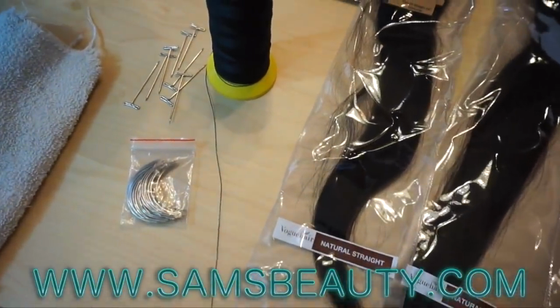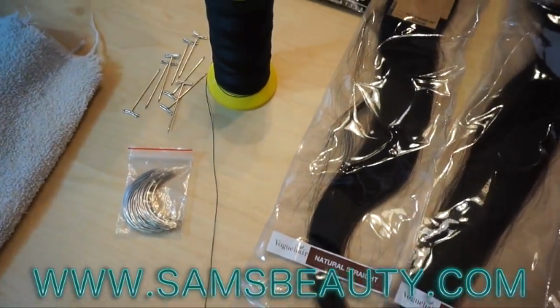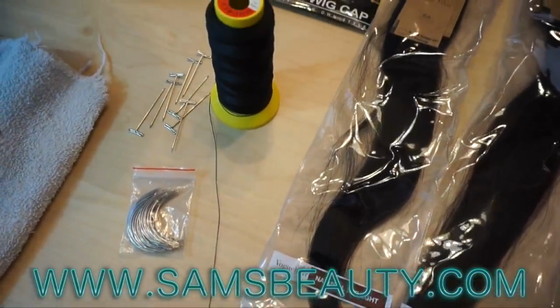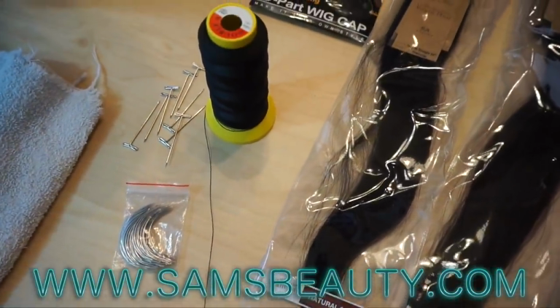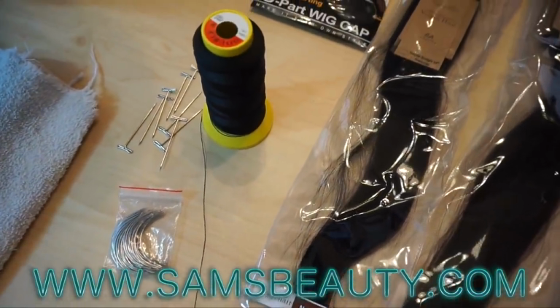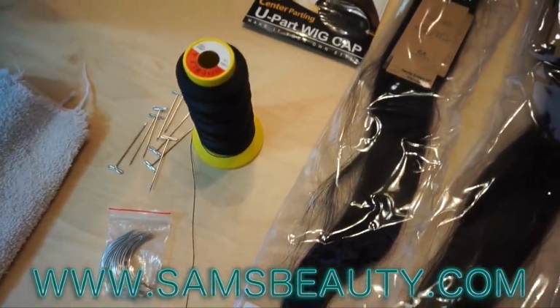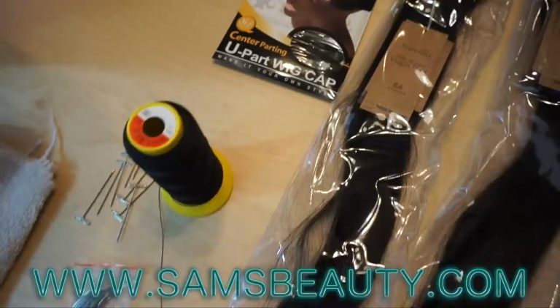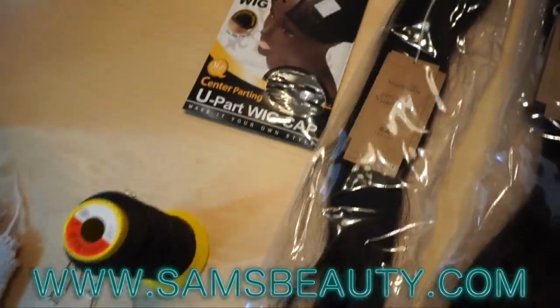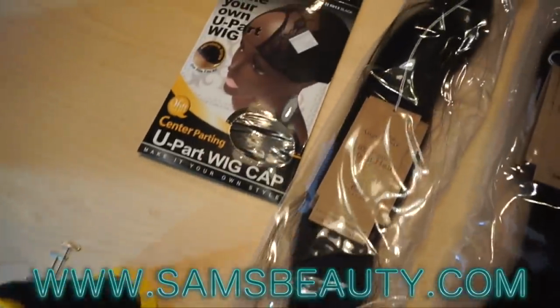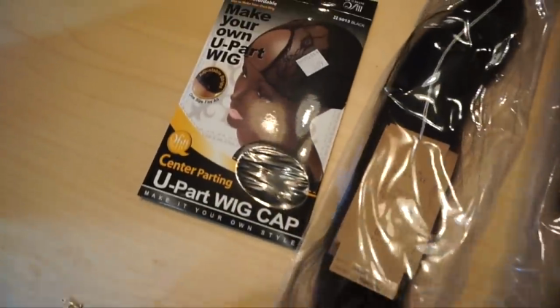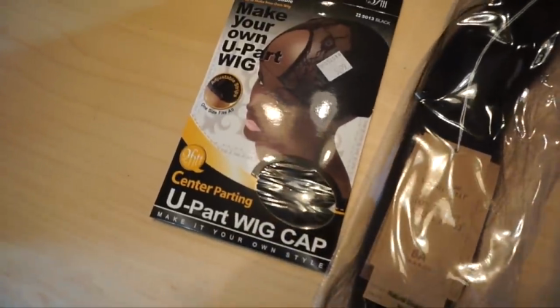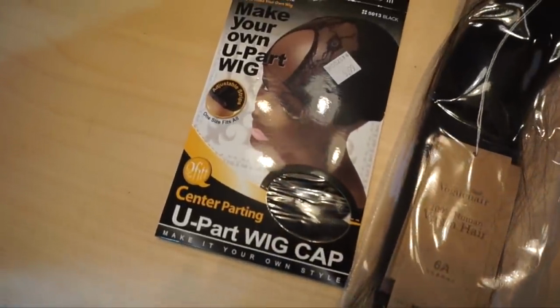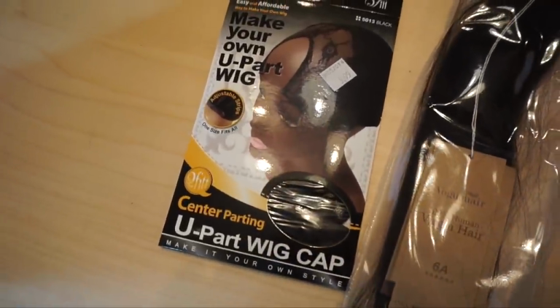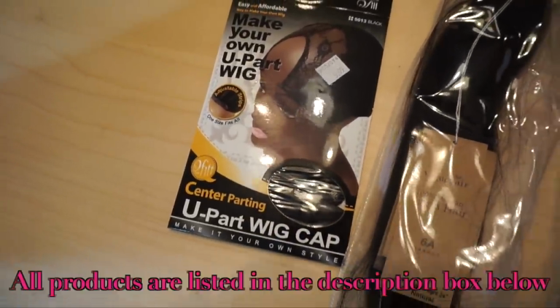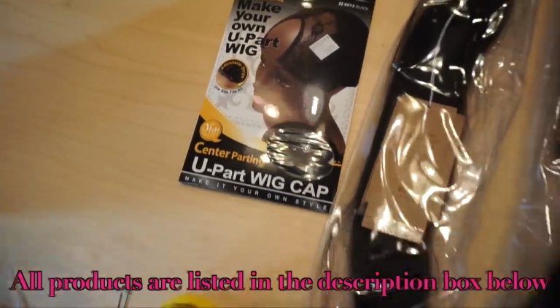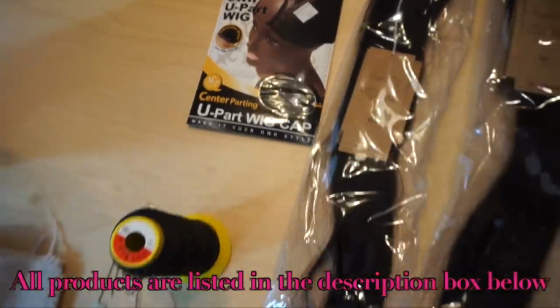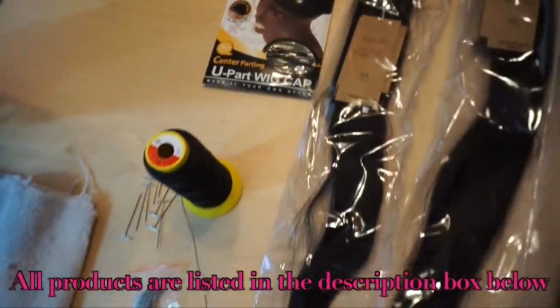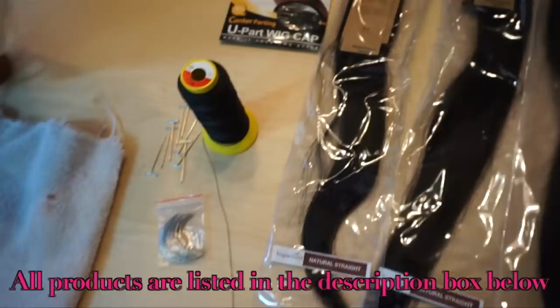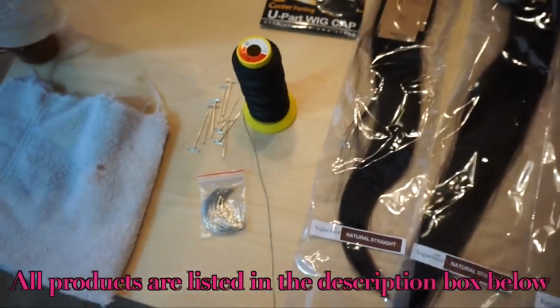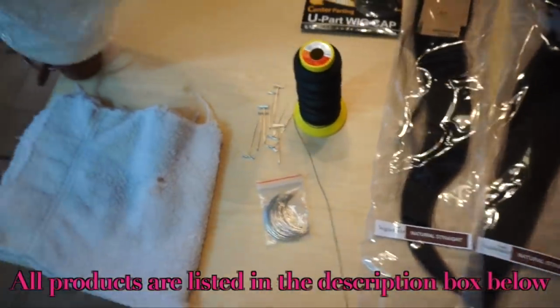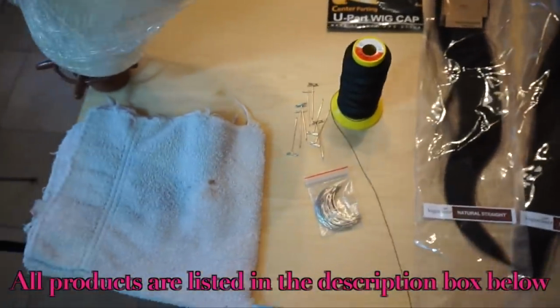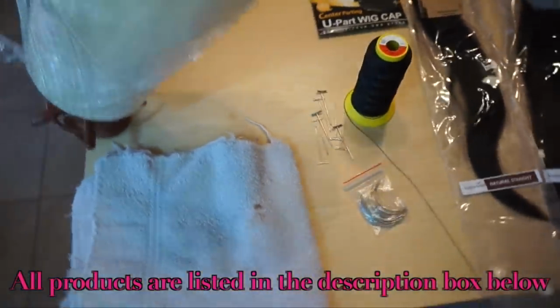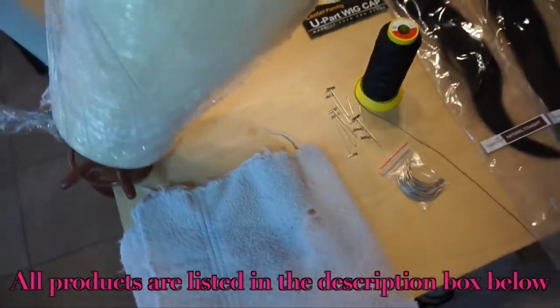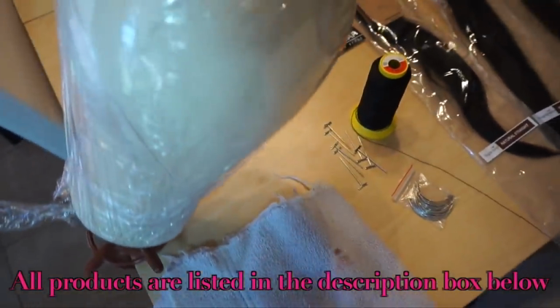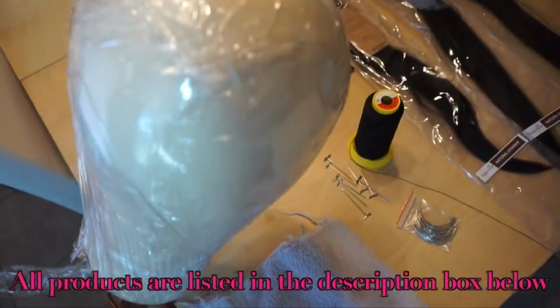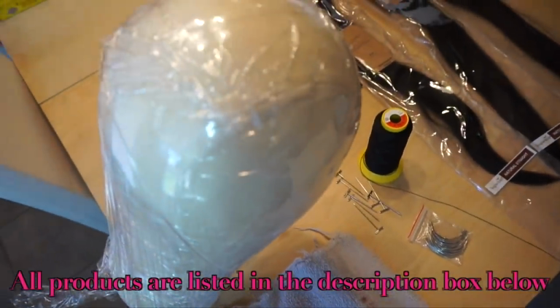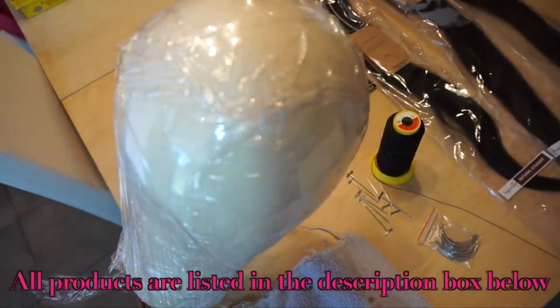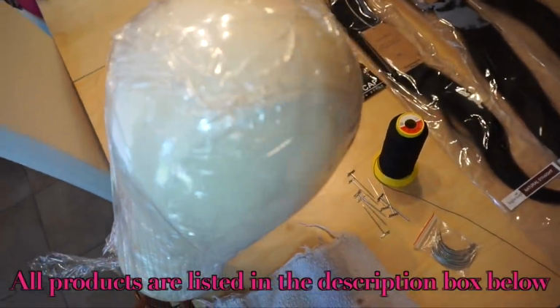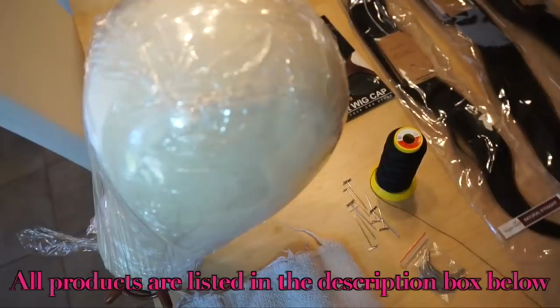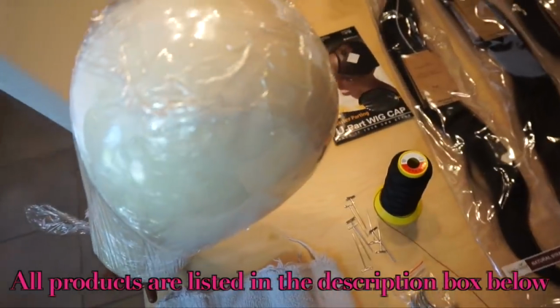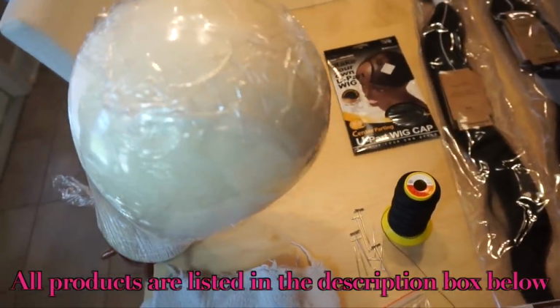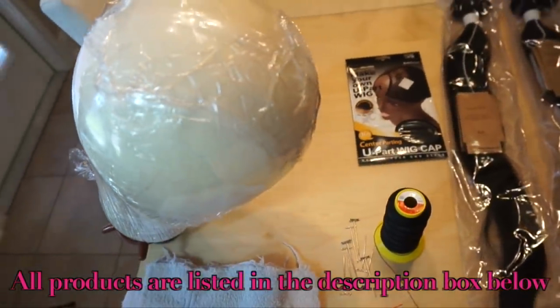I'm also going to be using needles and thread, some tee pins, and a U-part wig cap. And of course over here I've got a towel for all of my needles. I have my wig head wrapped in plastic to keep cotton and everything off.